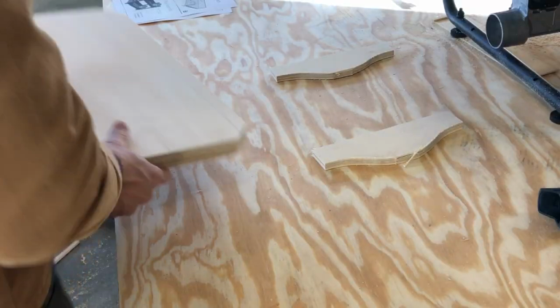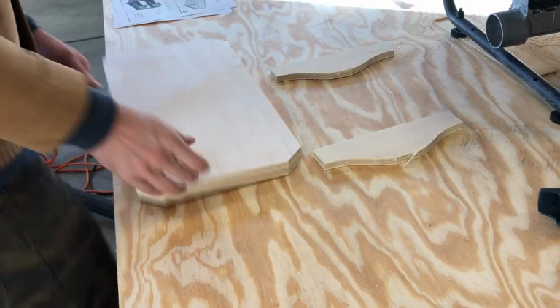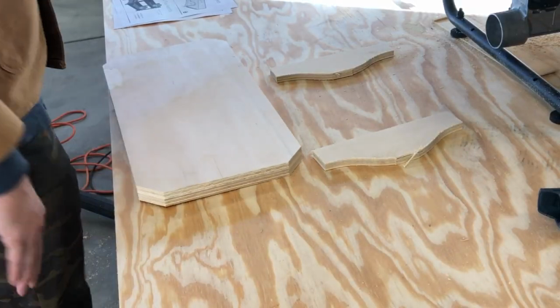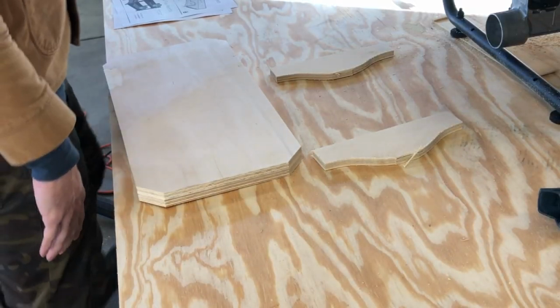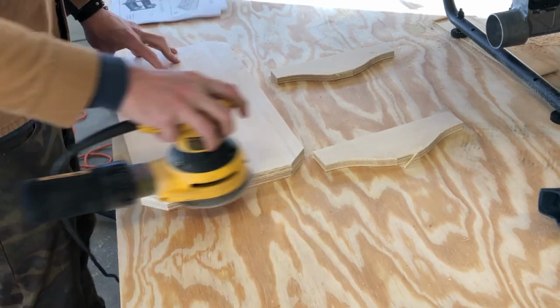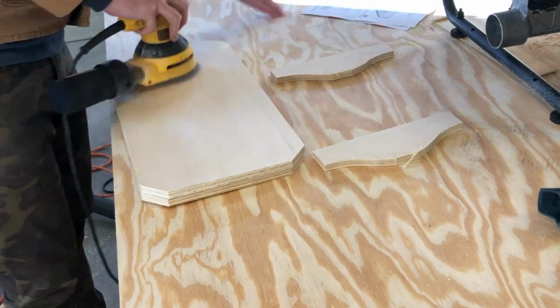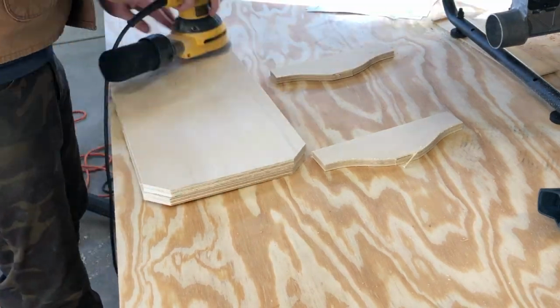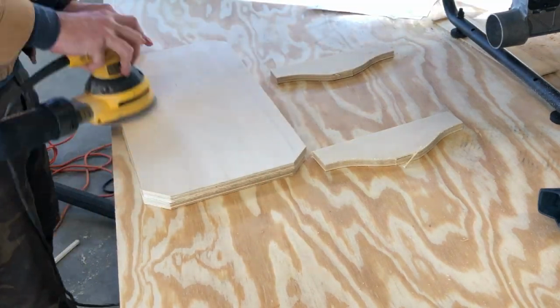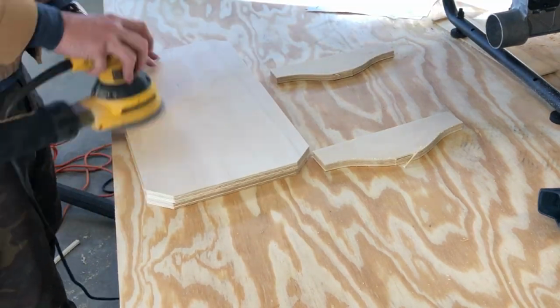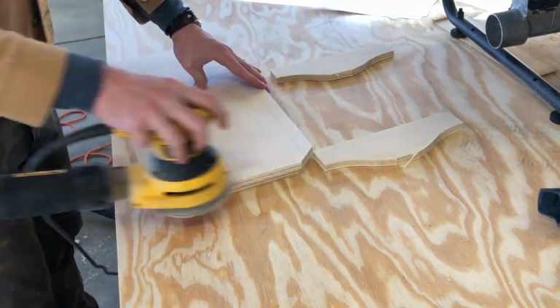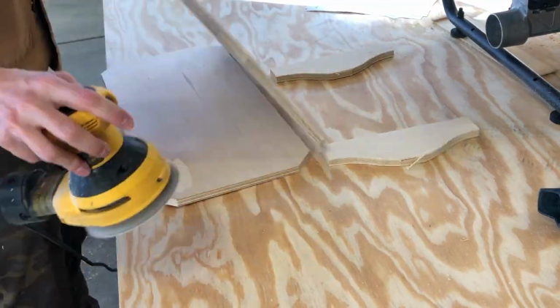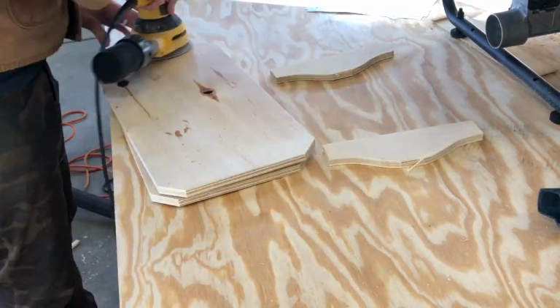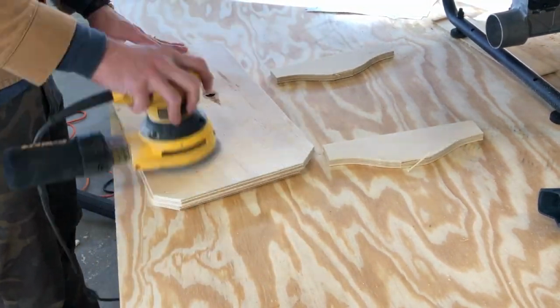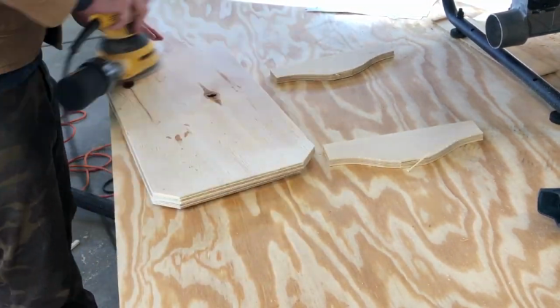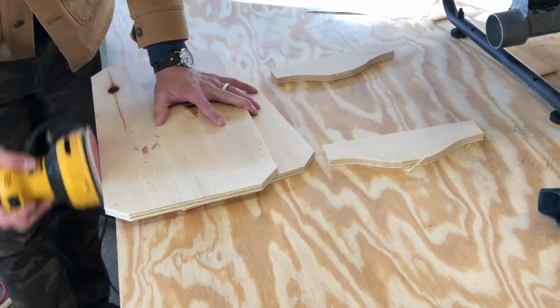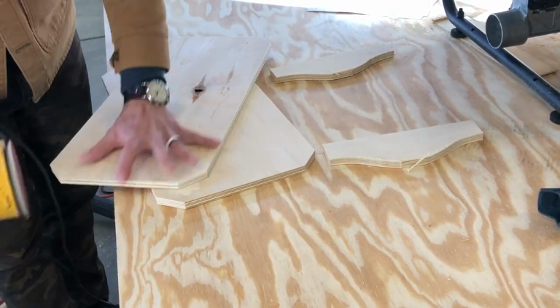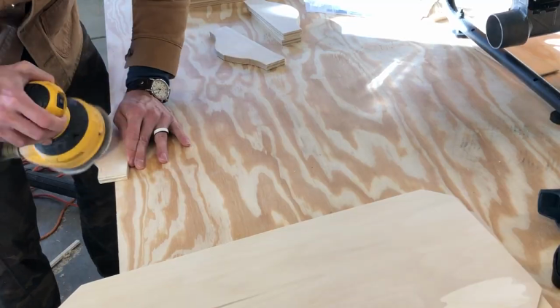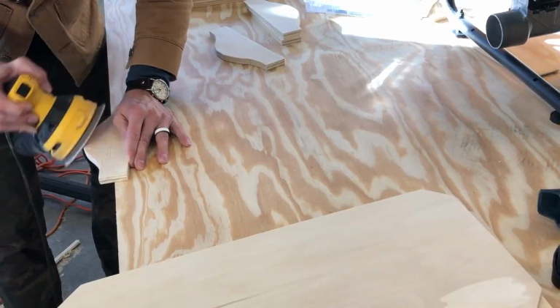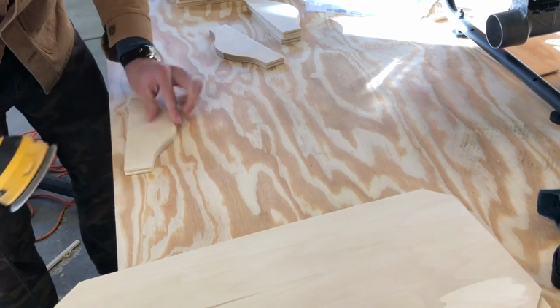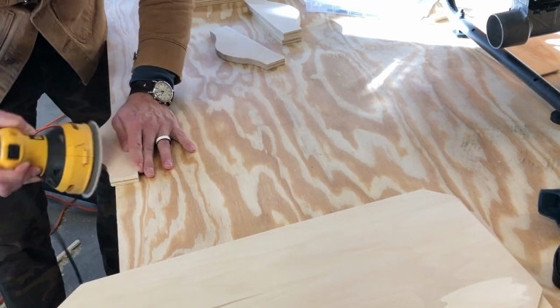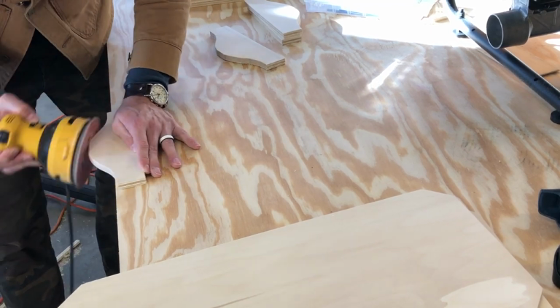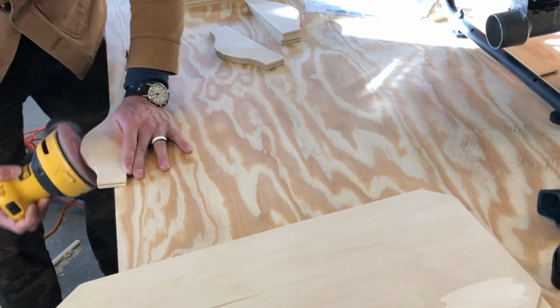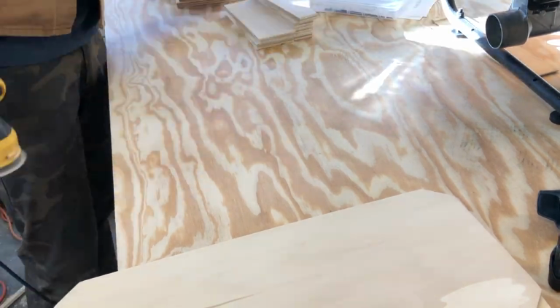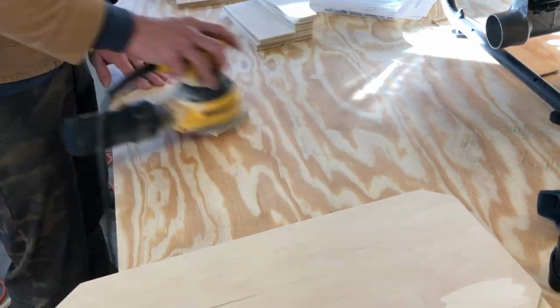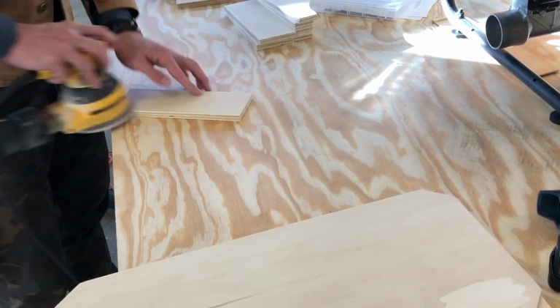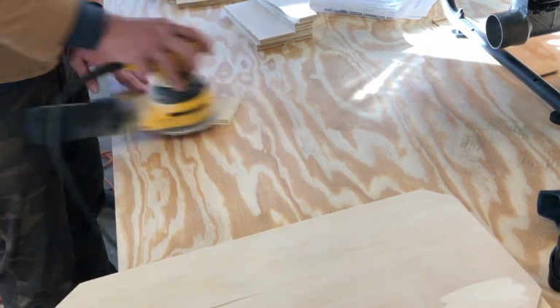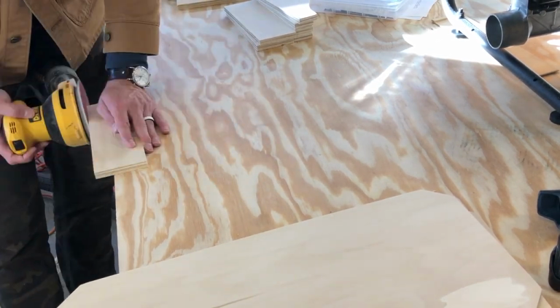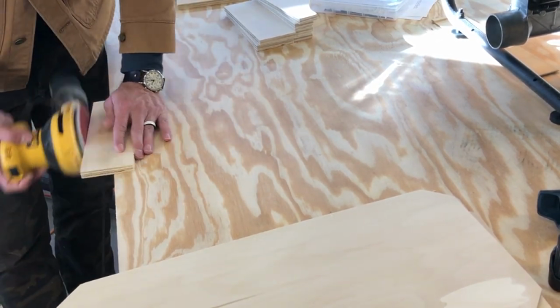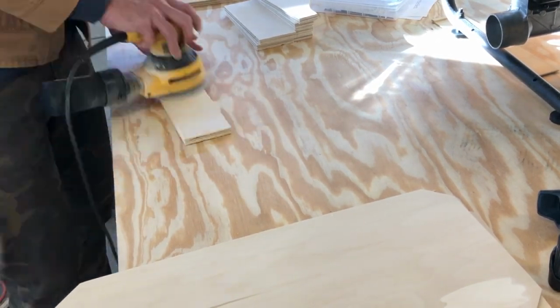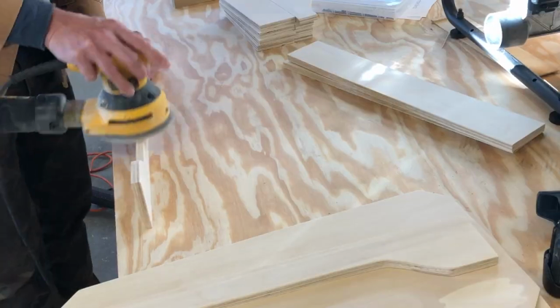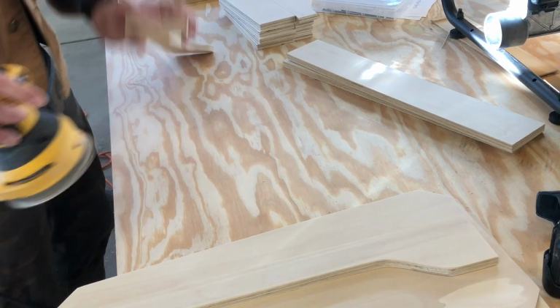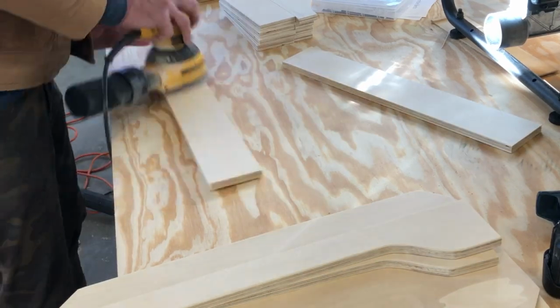And of course now it's time to sand and sand and sand — every single side, every radius corner. It took a little while, but it's always worth it.